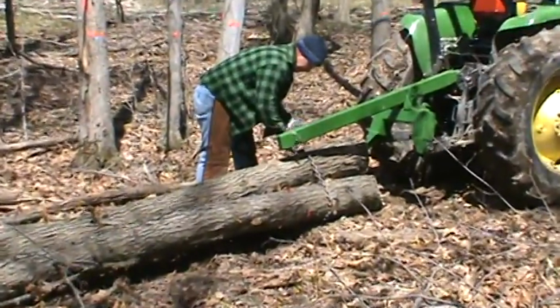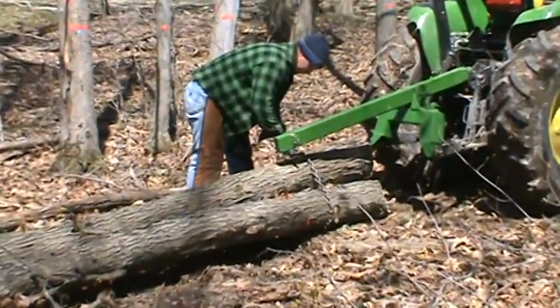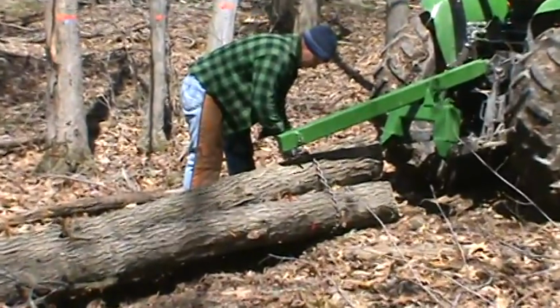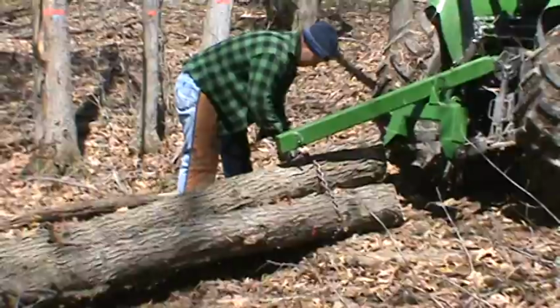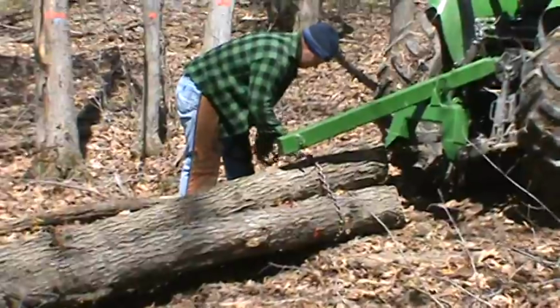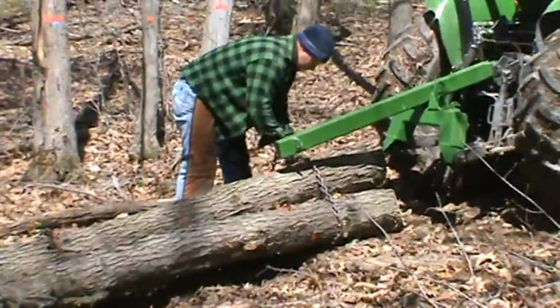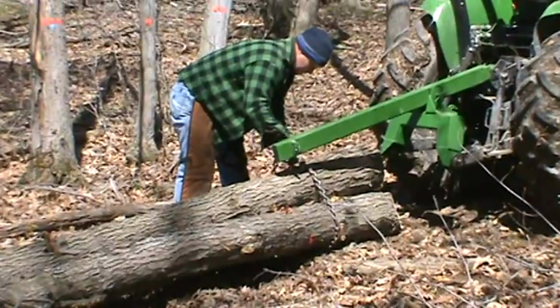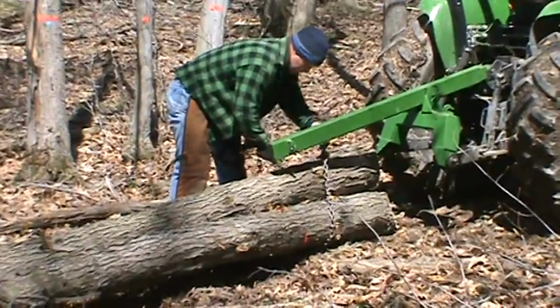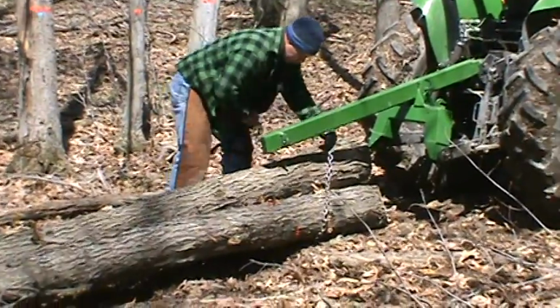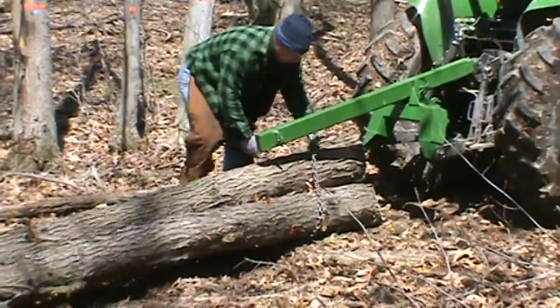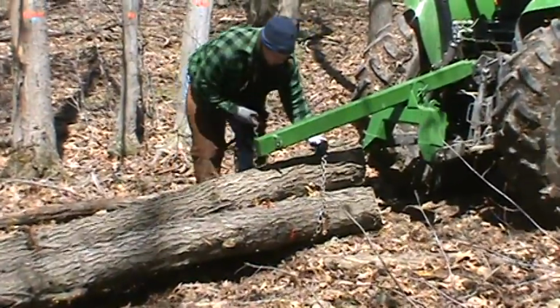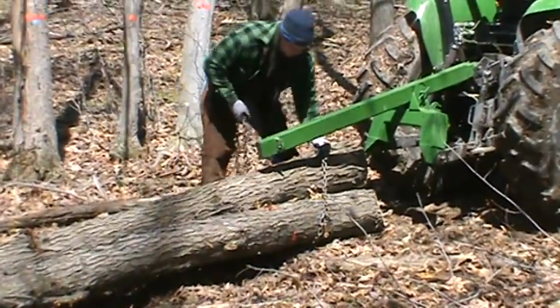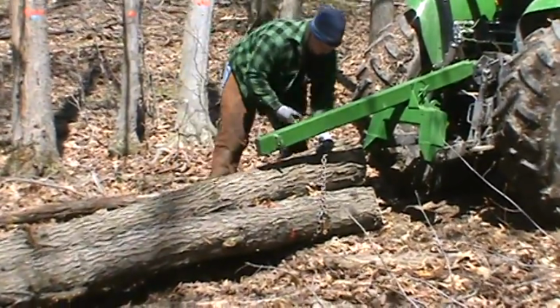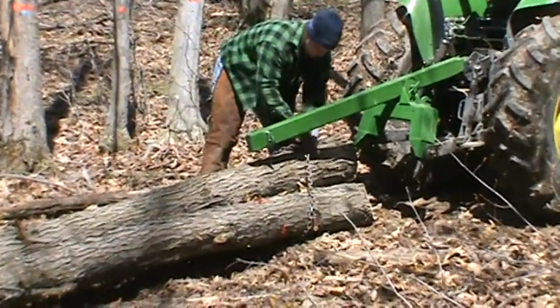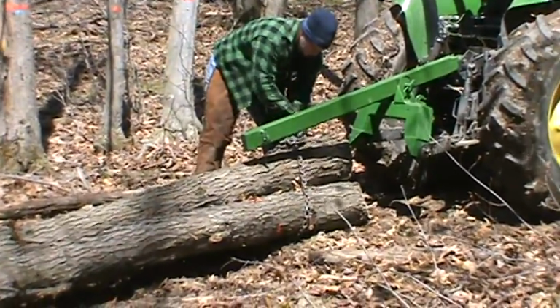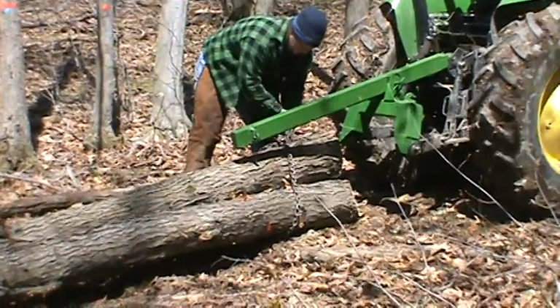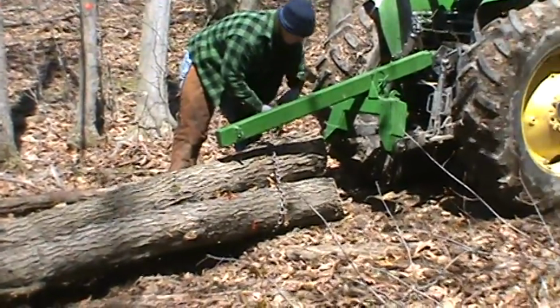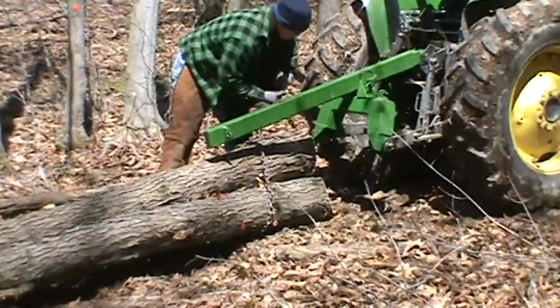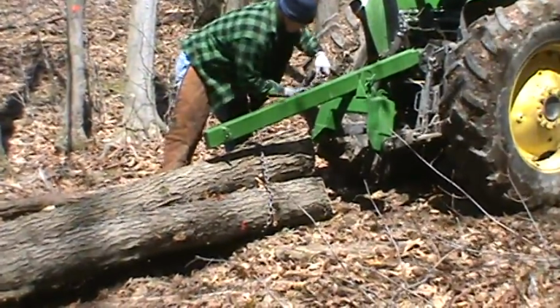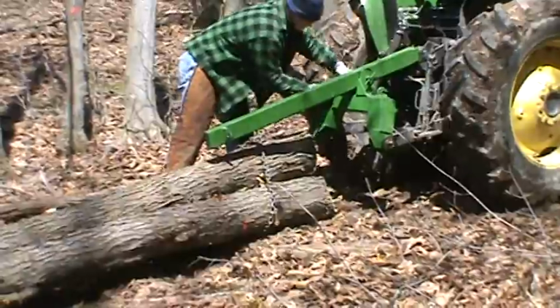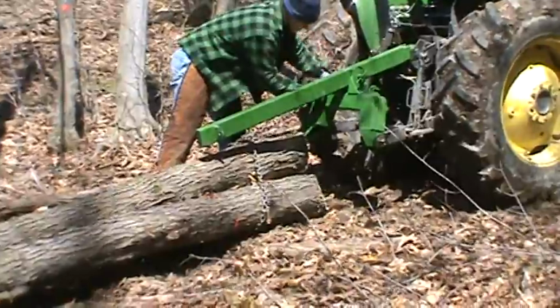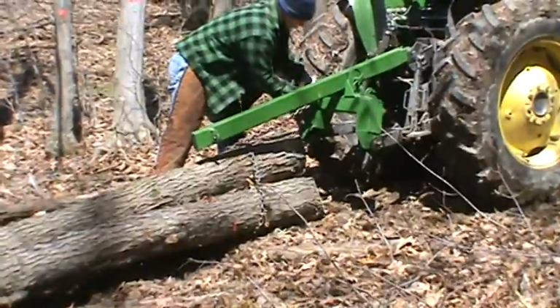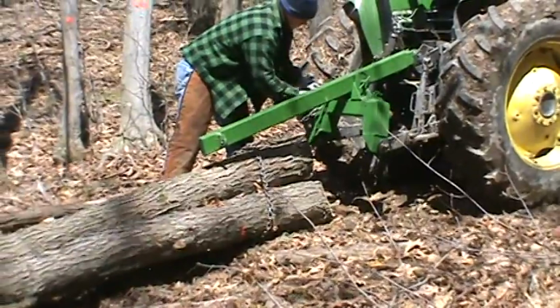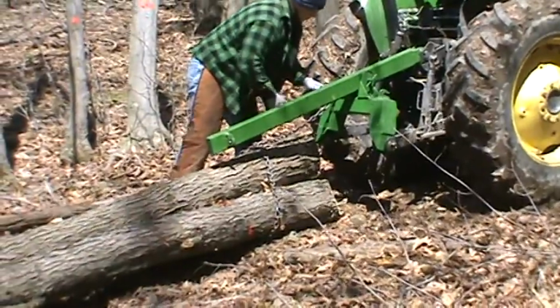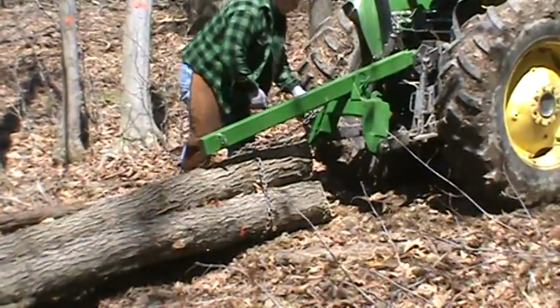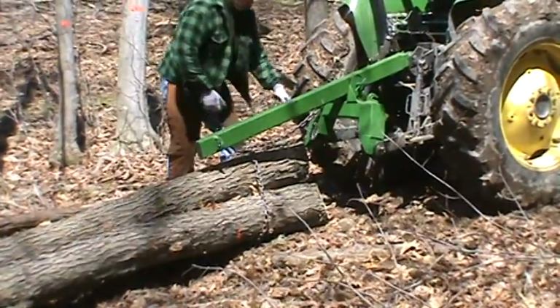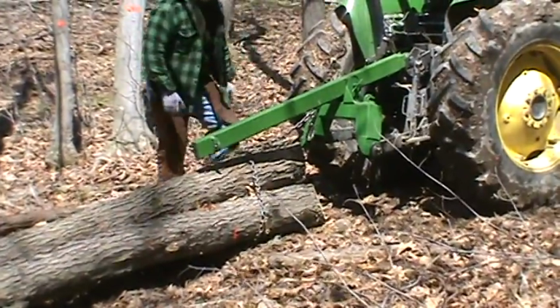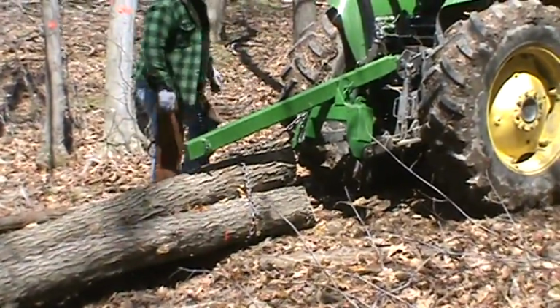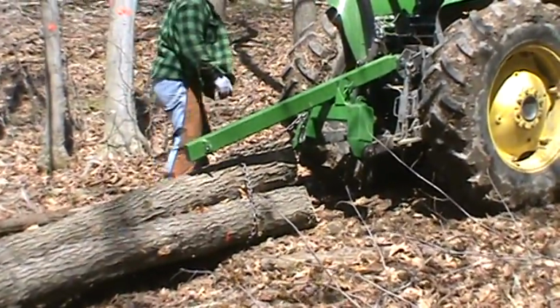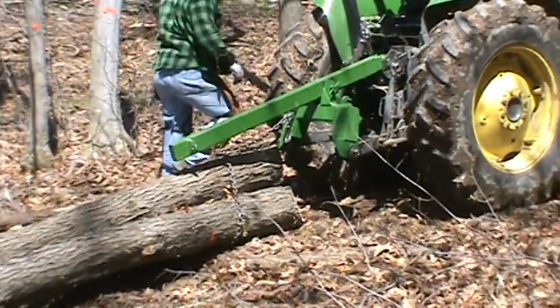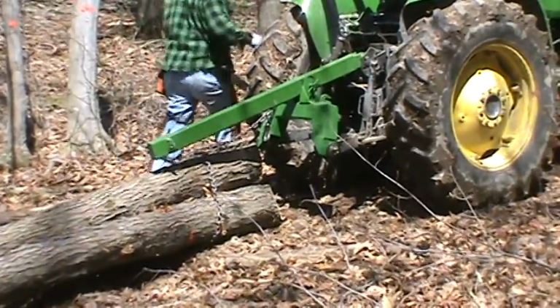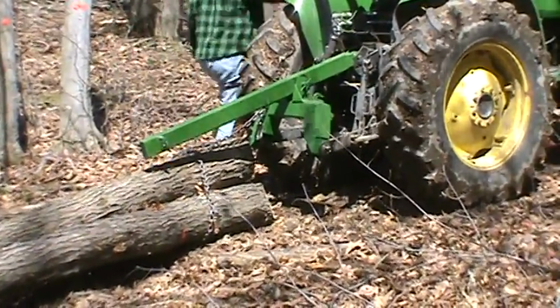He's repositioning the chain to make sure everything's gonna be secure — he doesn't want to lose a log in the process.